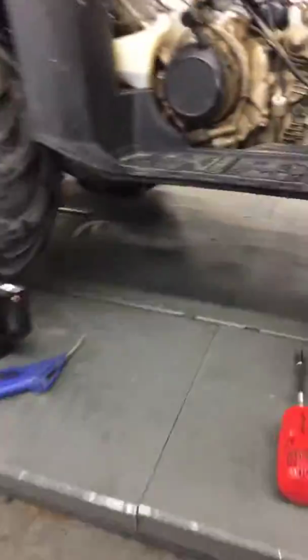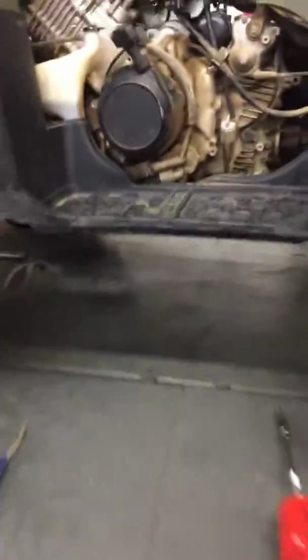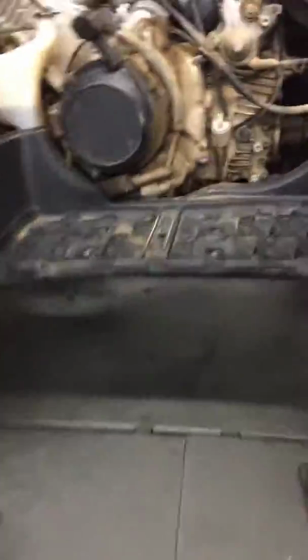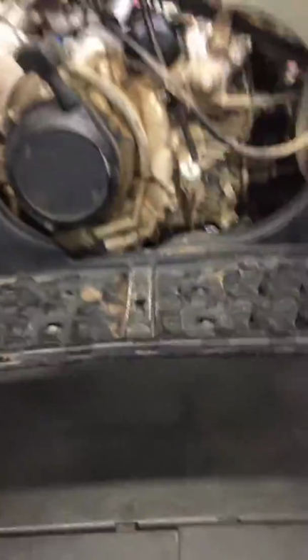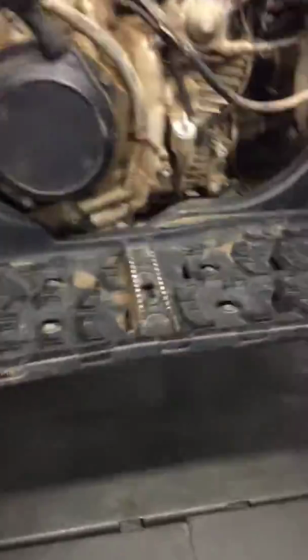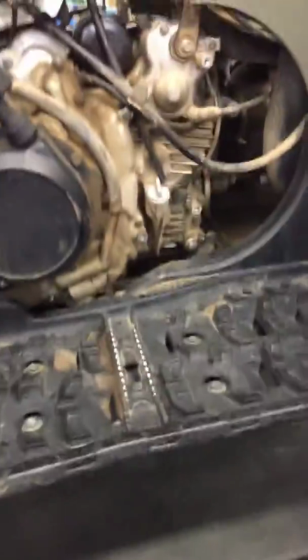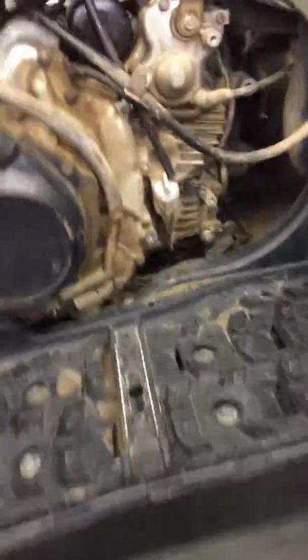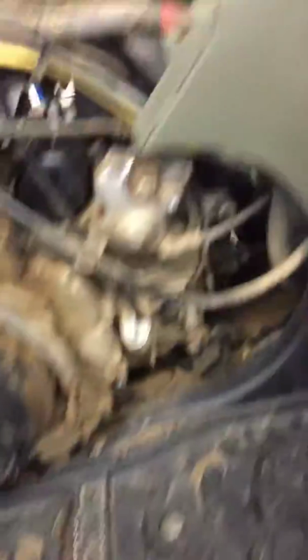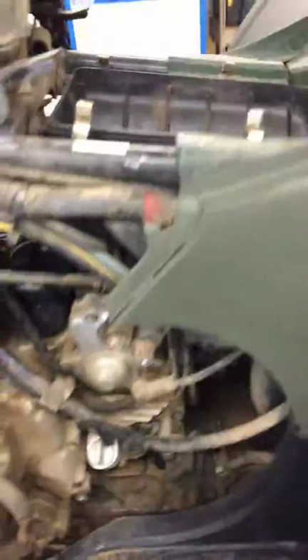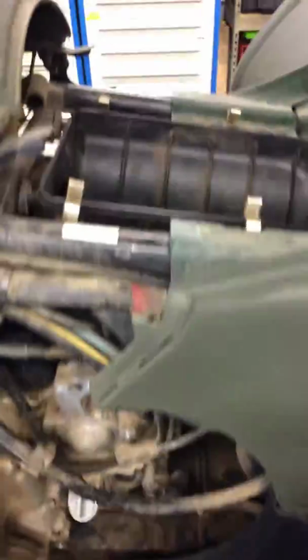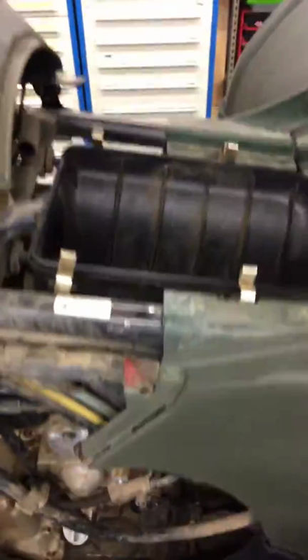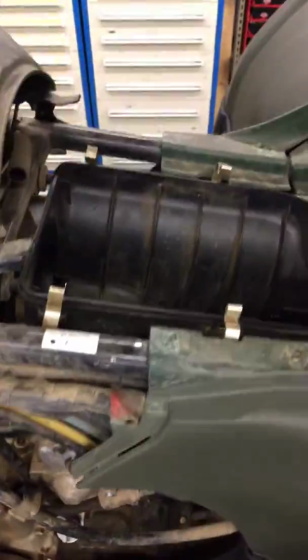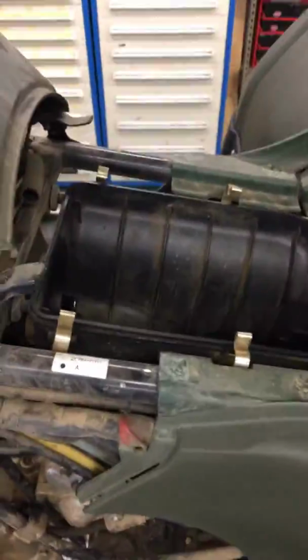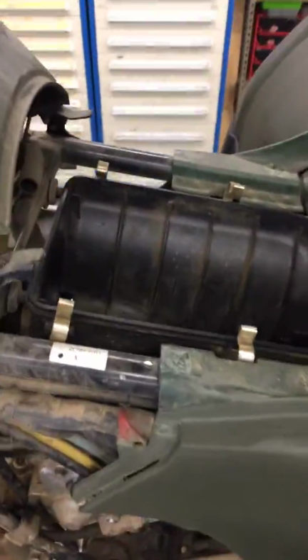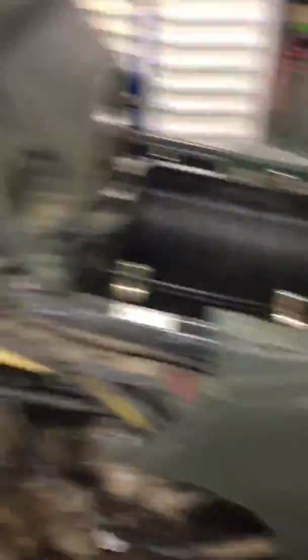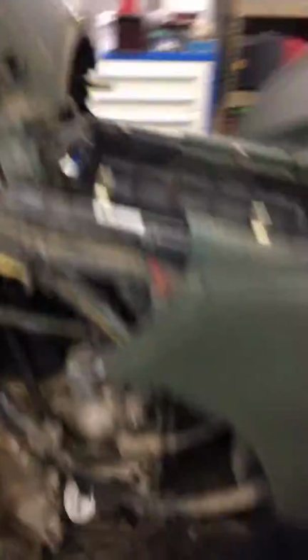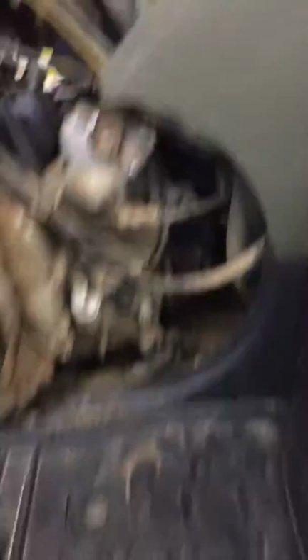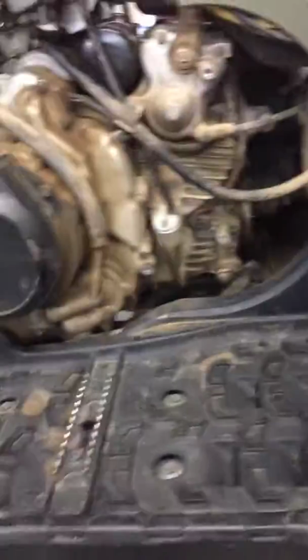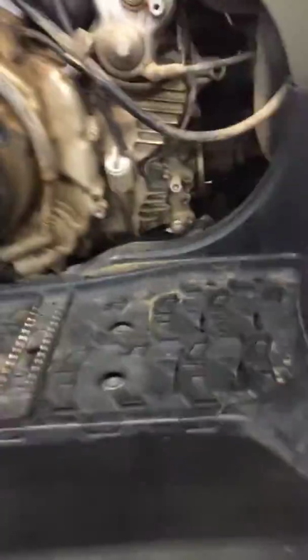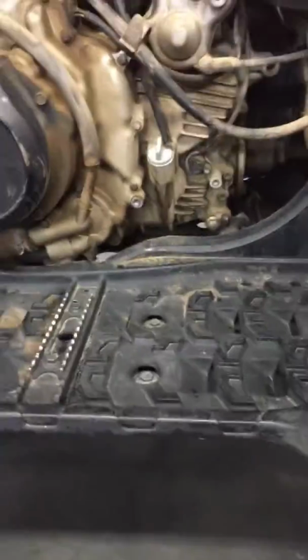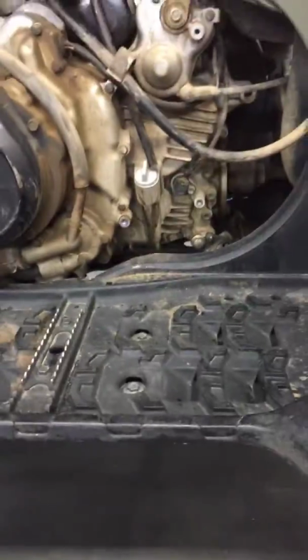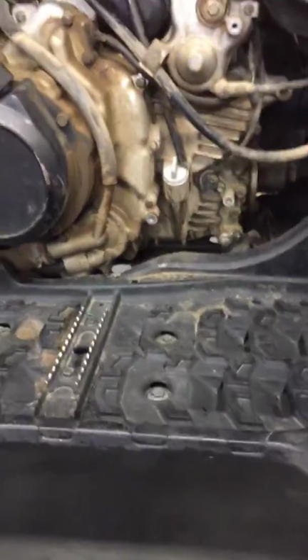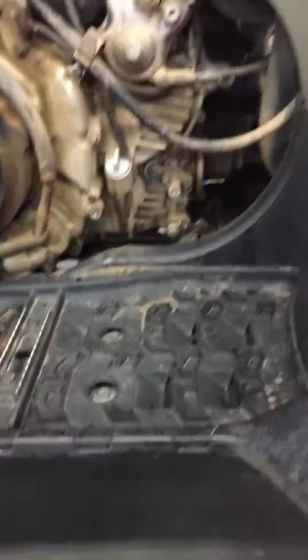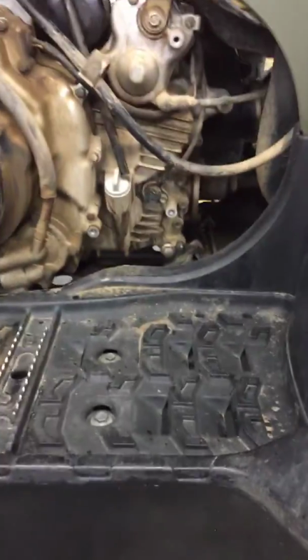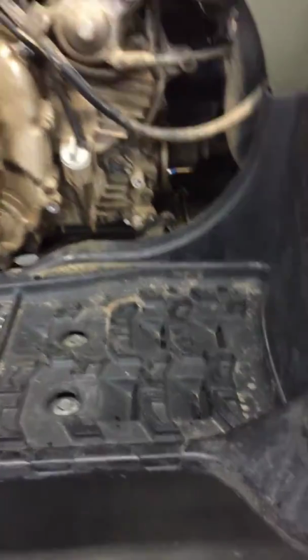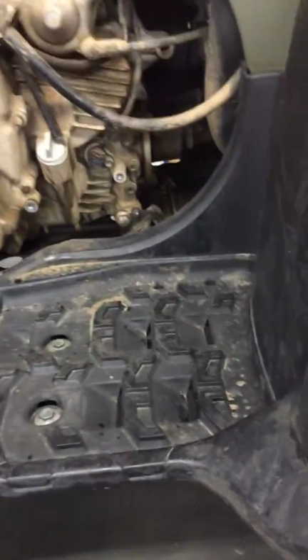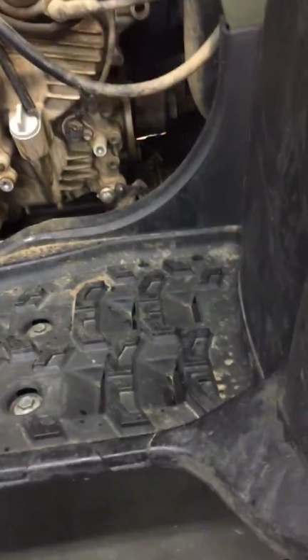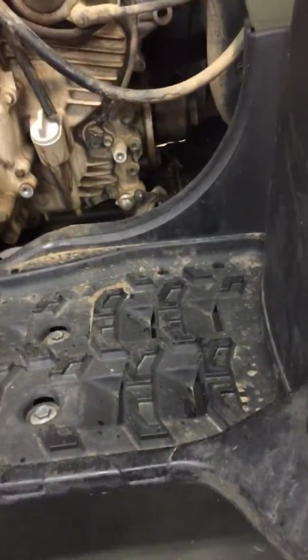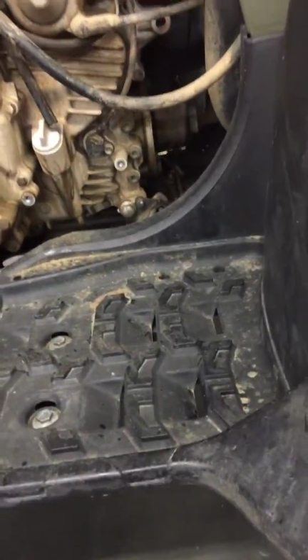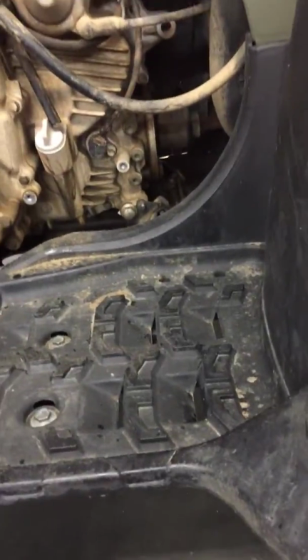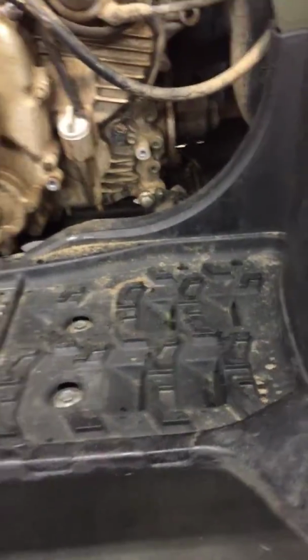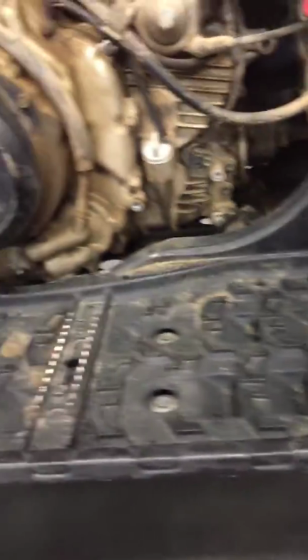Going through the minor service also — you can see I got your air filter in the tank. I'm cleaning it, drying it, and I'll go re-oil it.